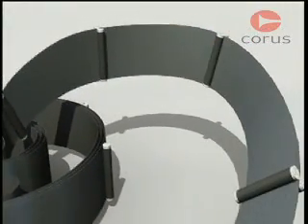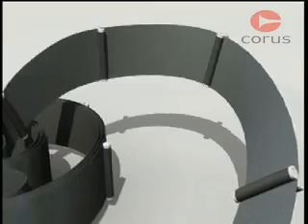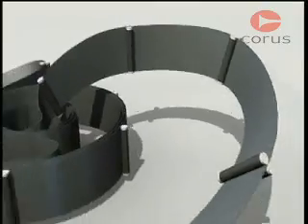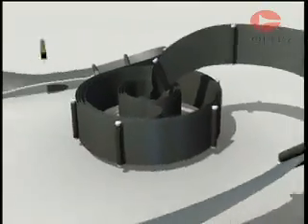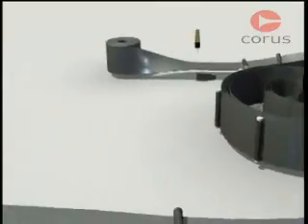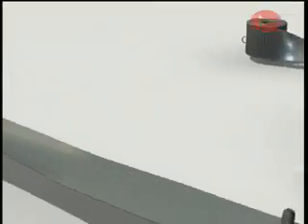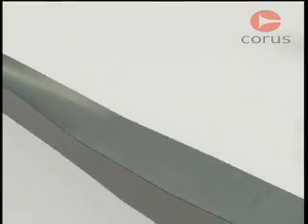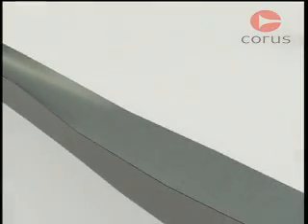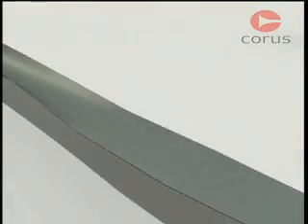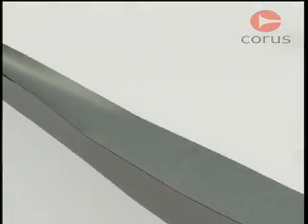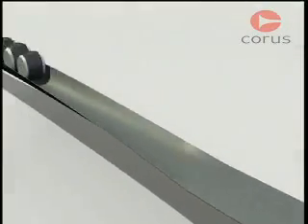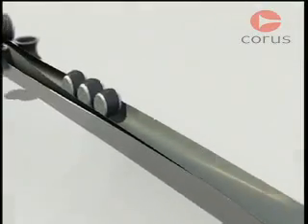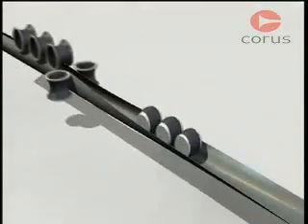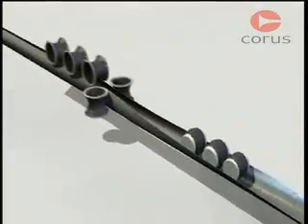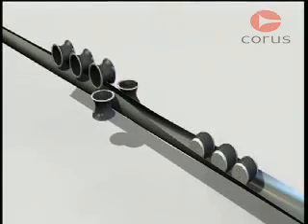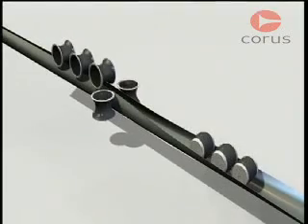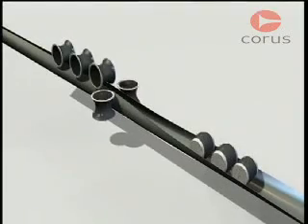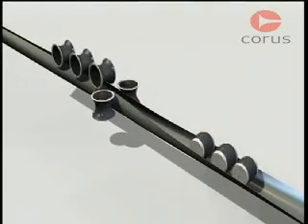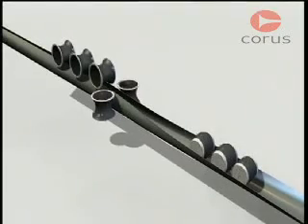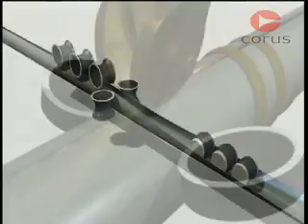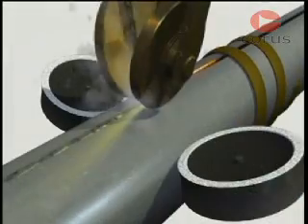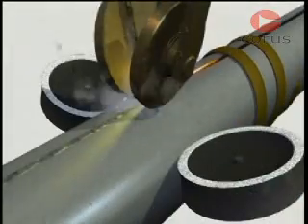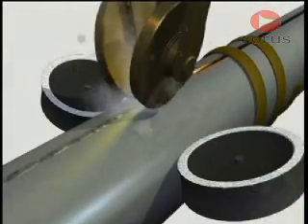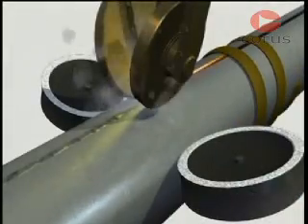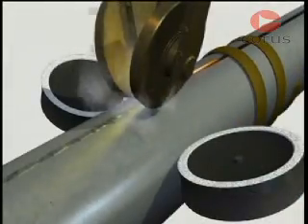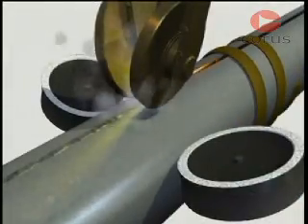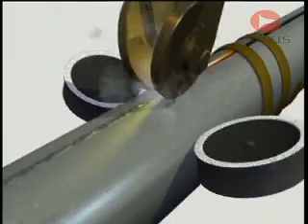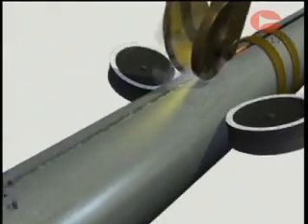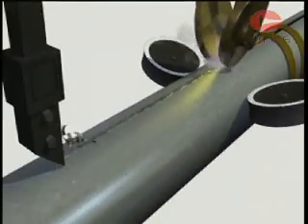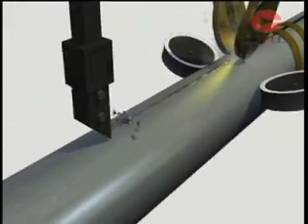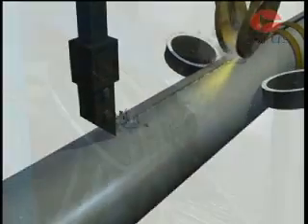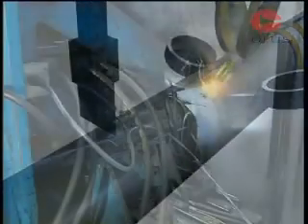Tube sizes of up to 500 millimeters diameter are made from flat steel strip, roll formed into a tube shape, and the edges joined together by high frequency electric resistance induction welding.